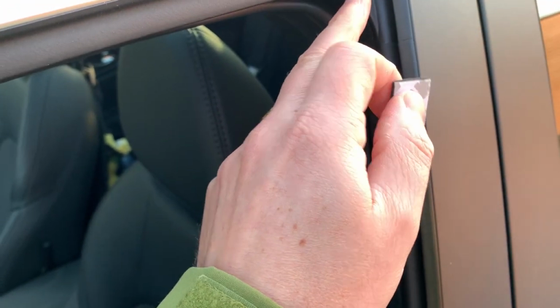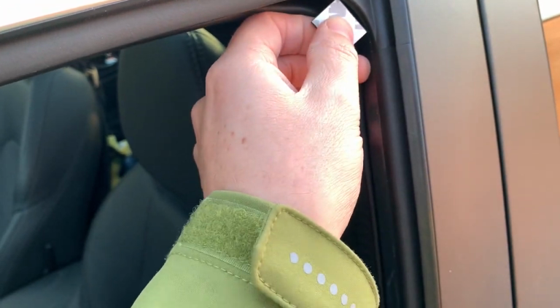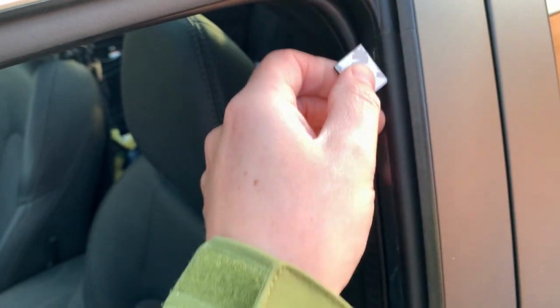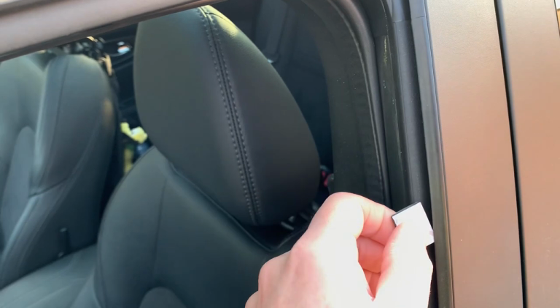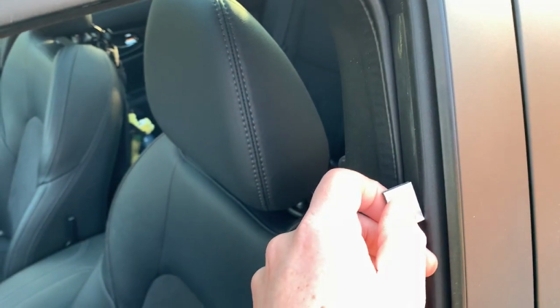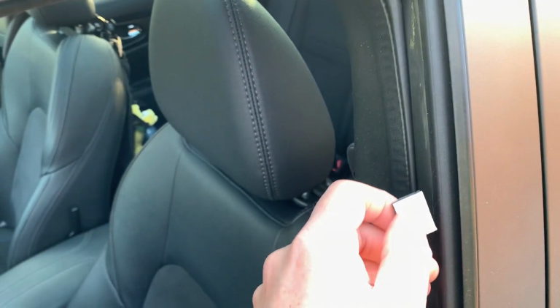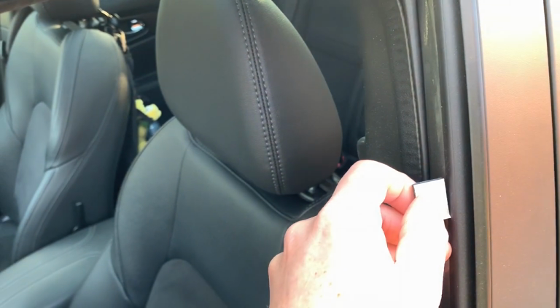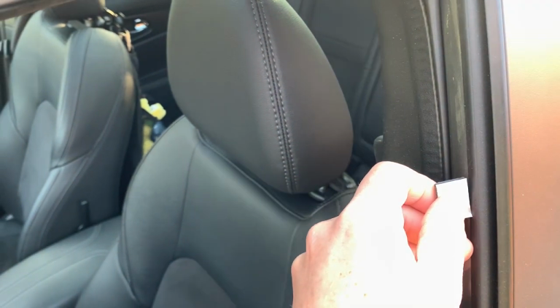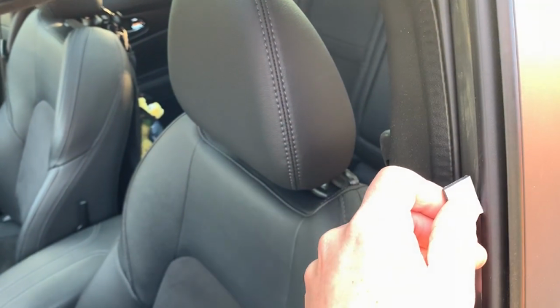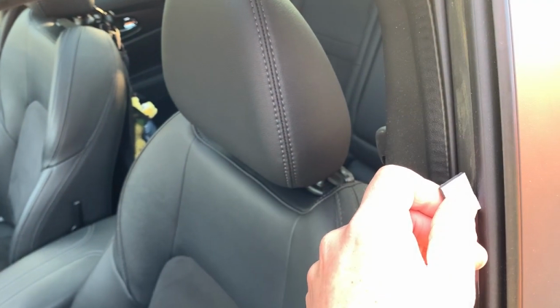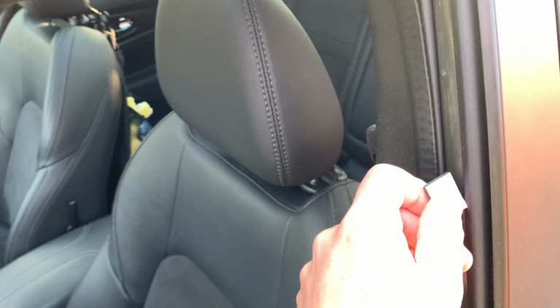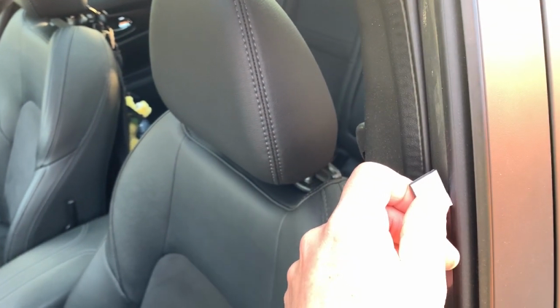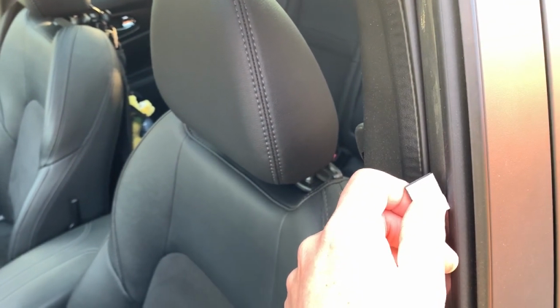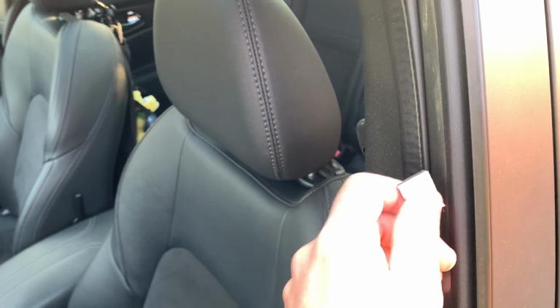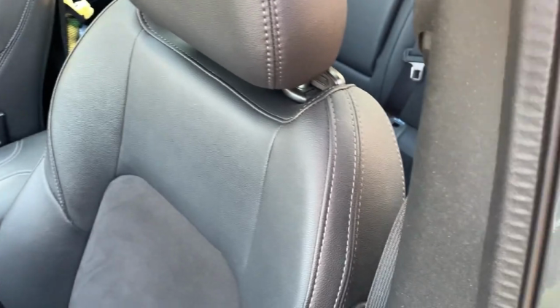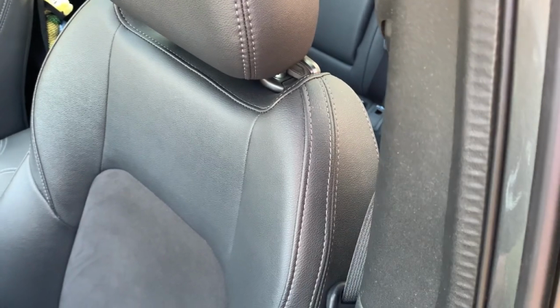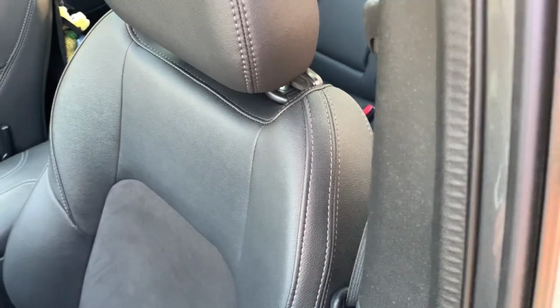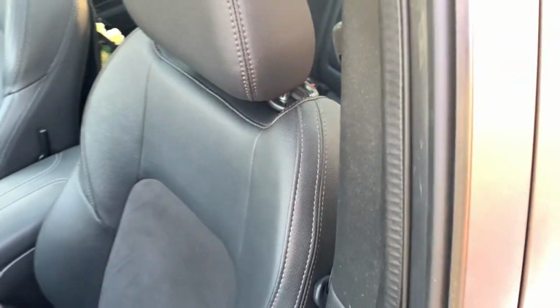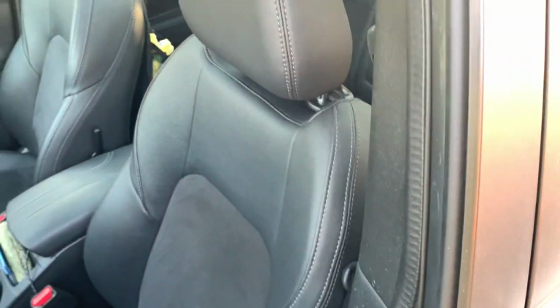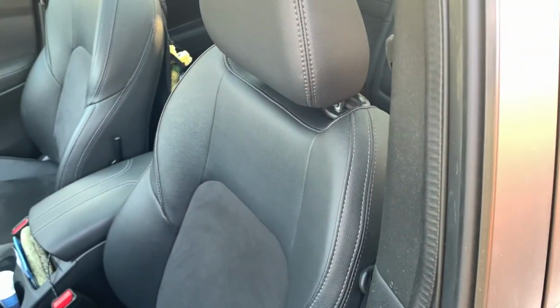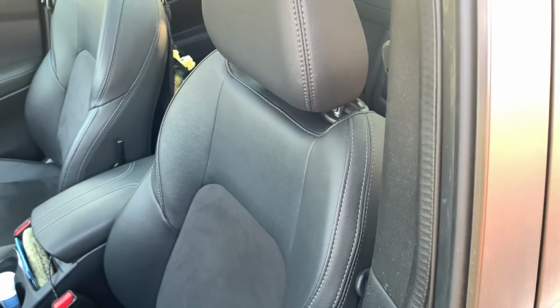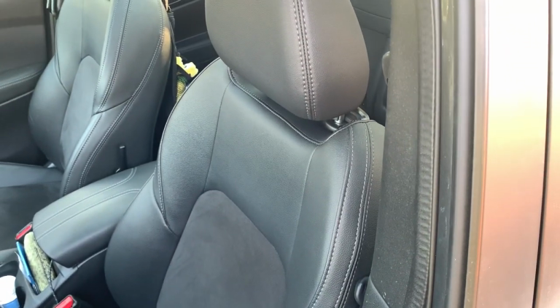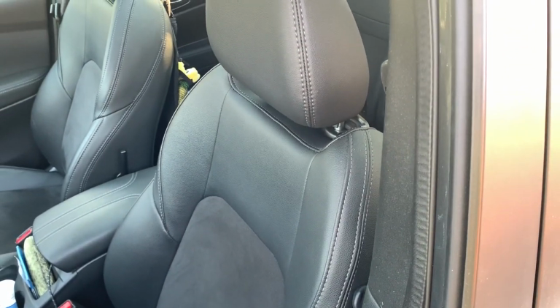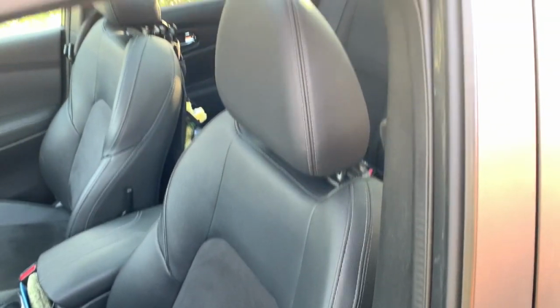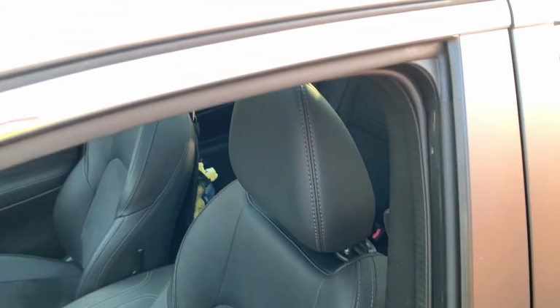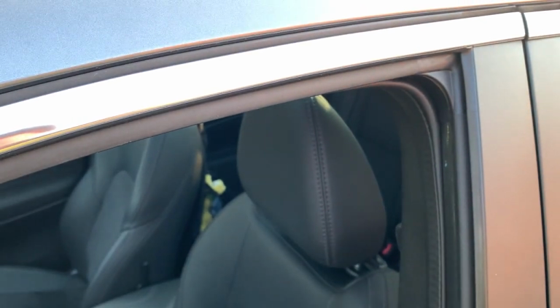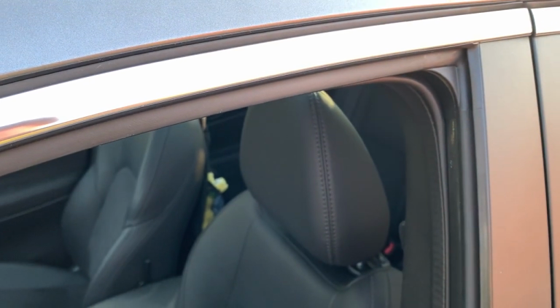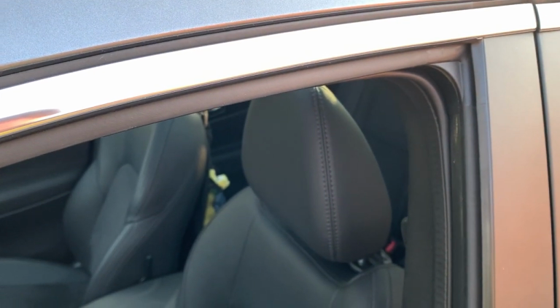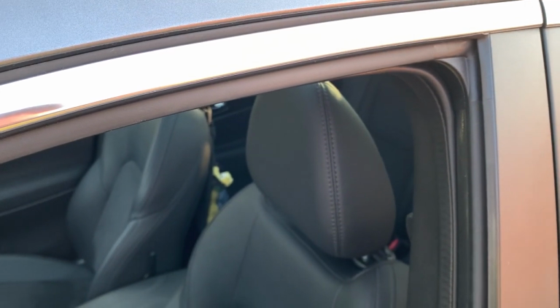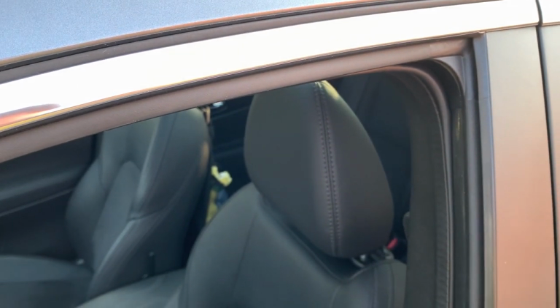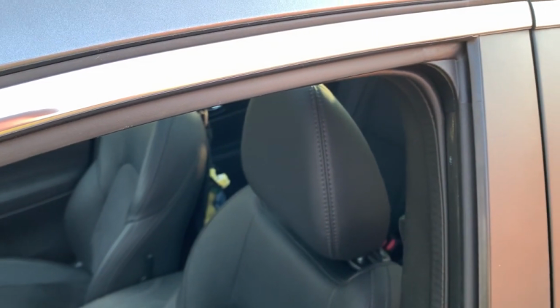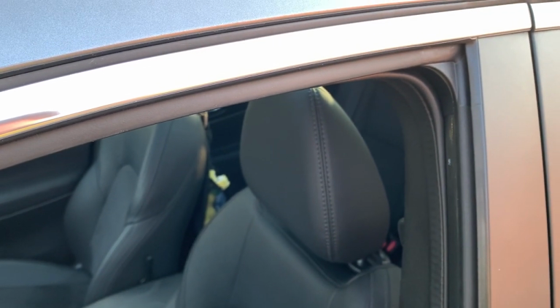Of course I tested first if the window still closes without any problem. You want to avoid the window being blocked, and in worst cases maybe it explodes or burns the motor.